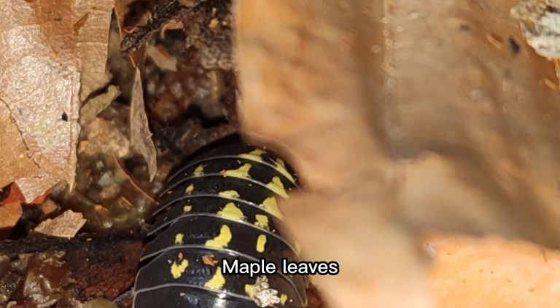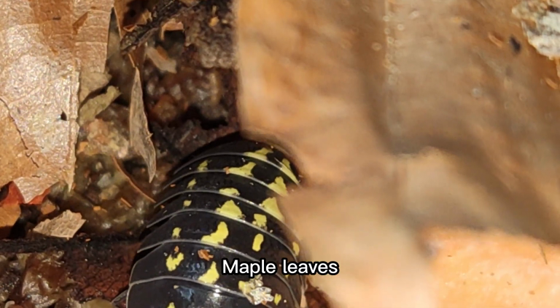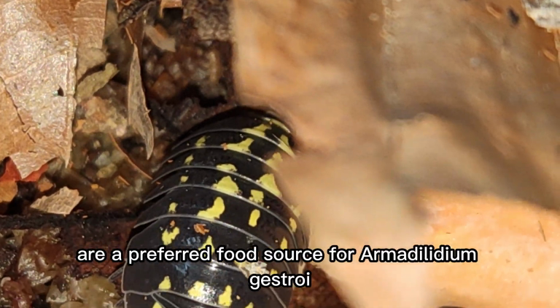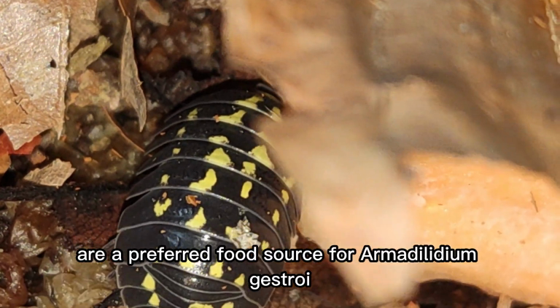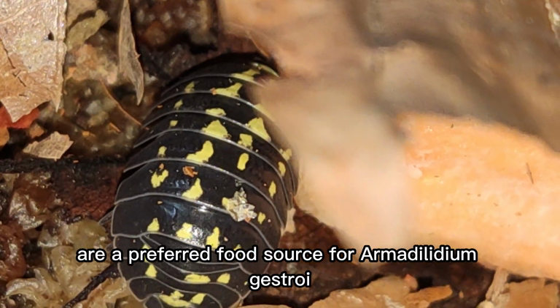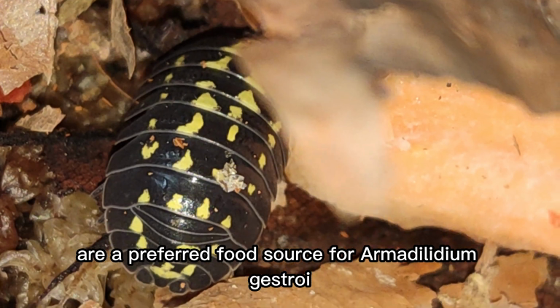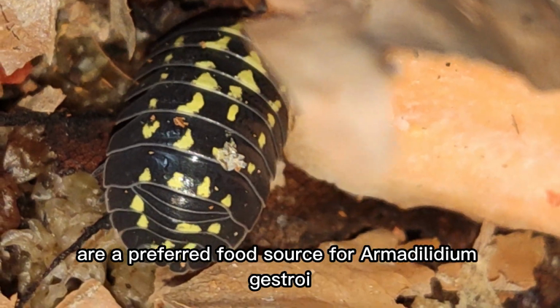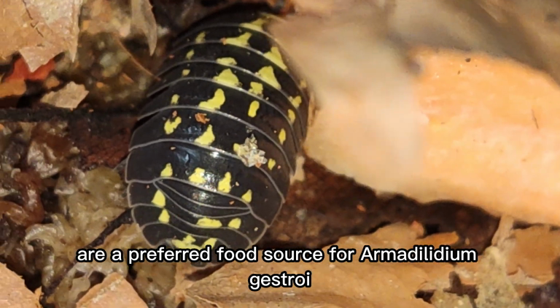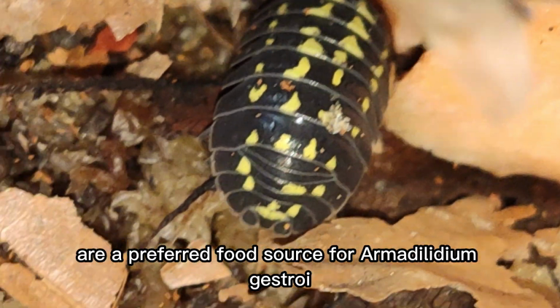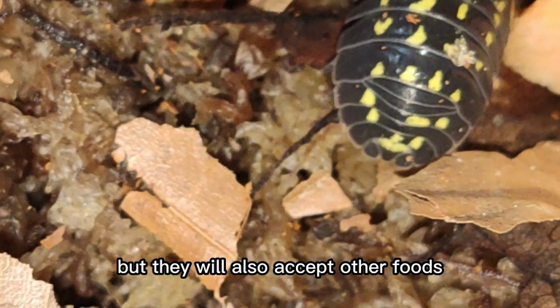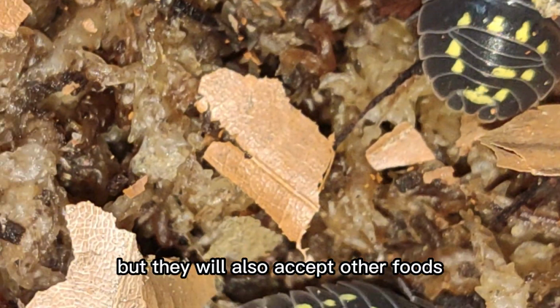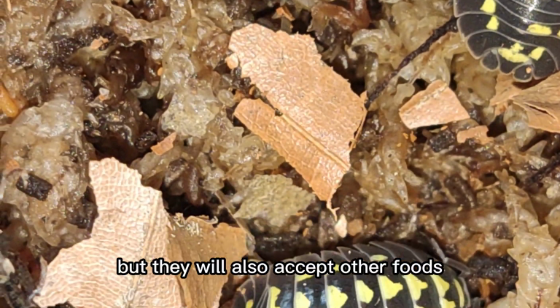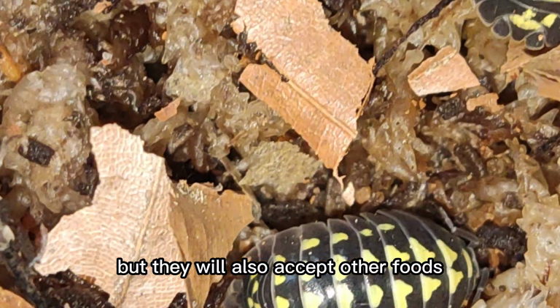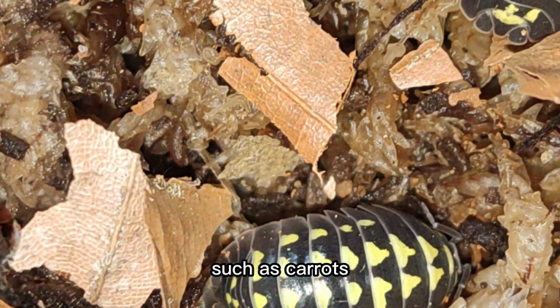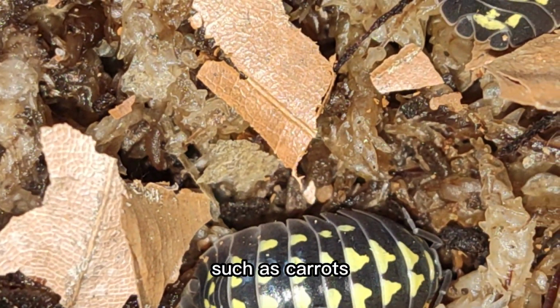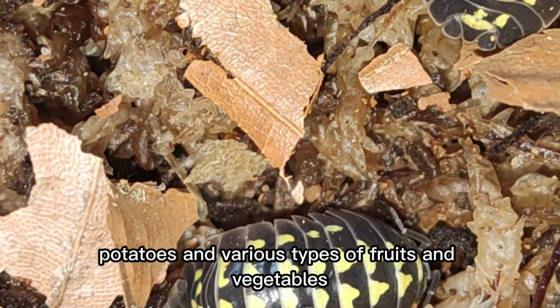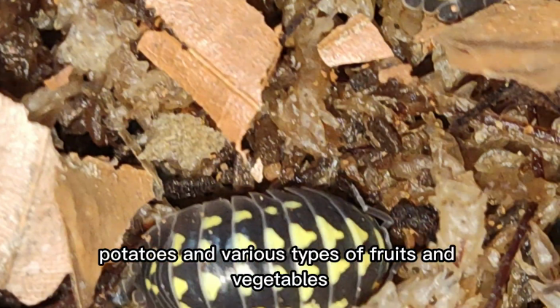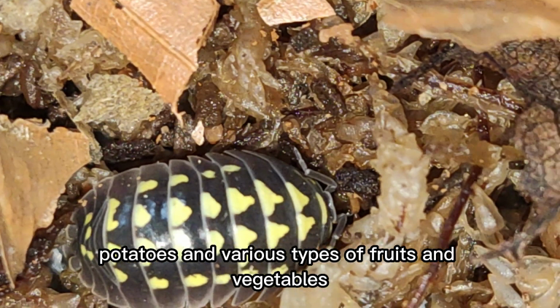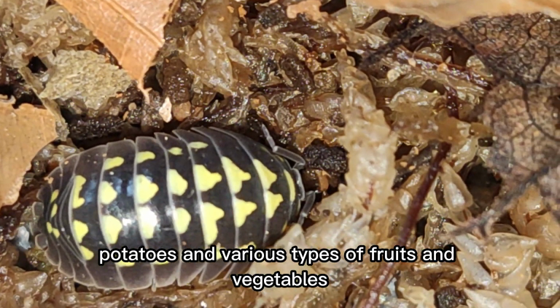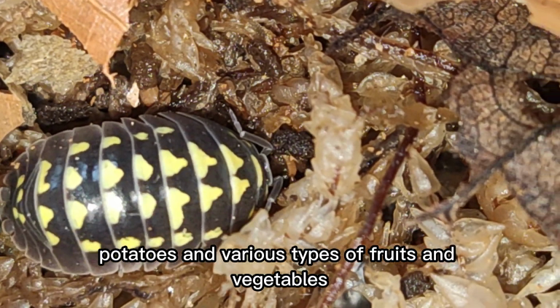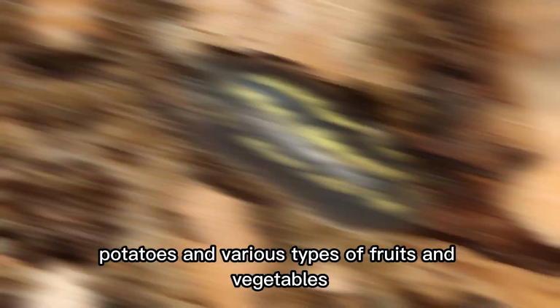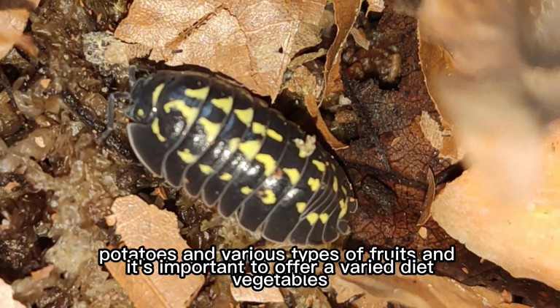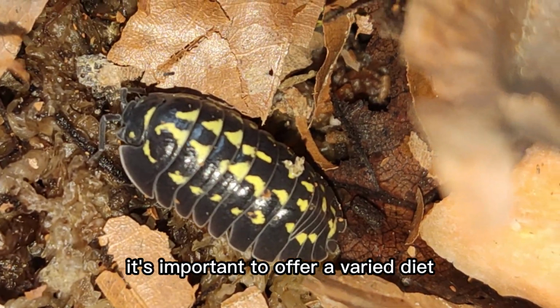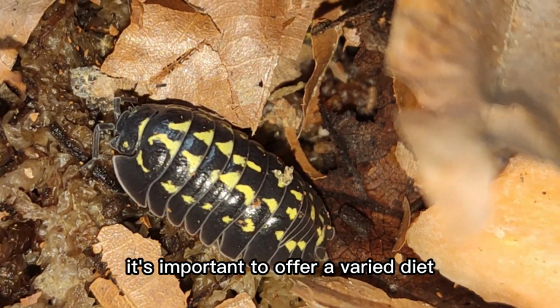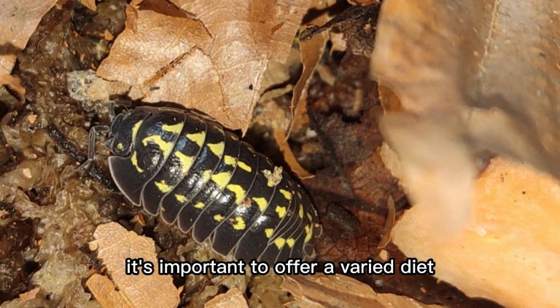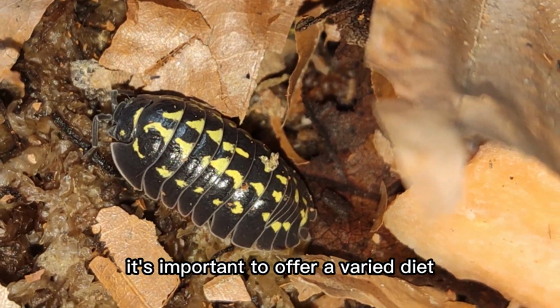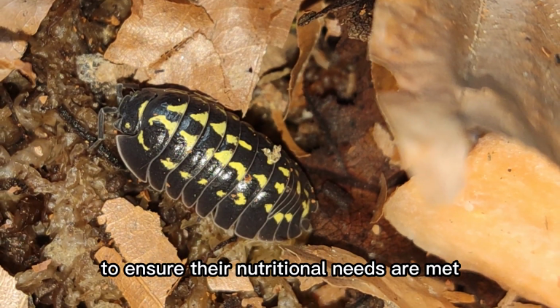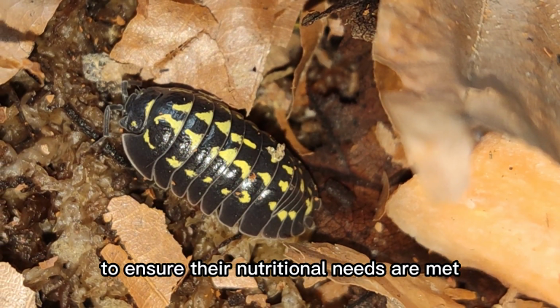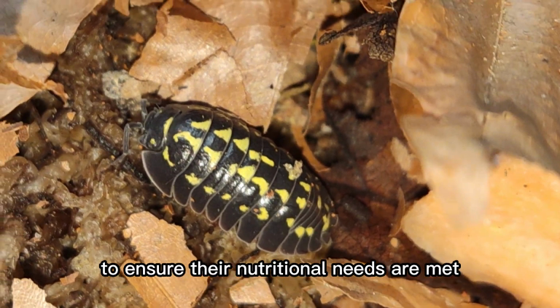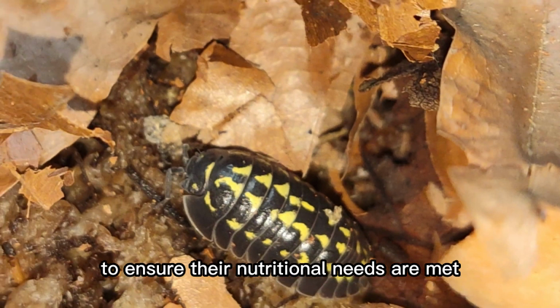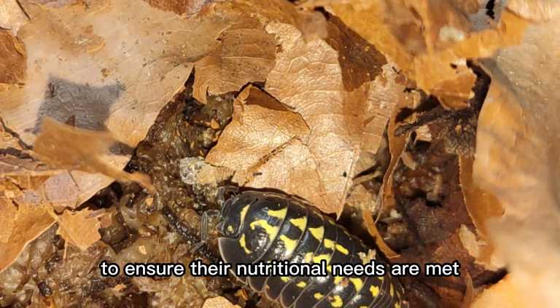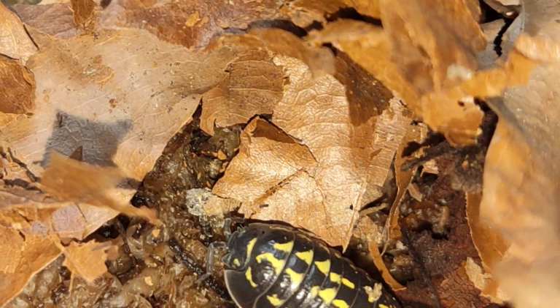Maple leaves are a preferred food source for Armididilium gestroi, but they will also accept other foods such as carrots, potatoes, and various types of fruits and vegetables. It's important to offer a varied diet to ensure their nutritional needs are met.